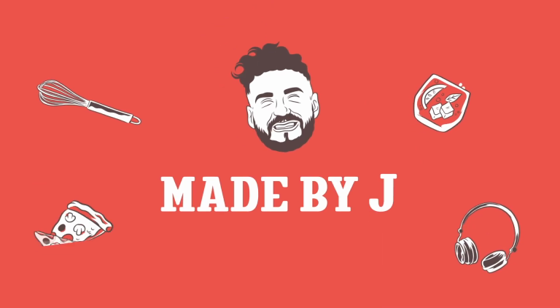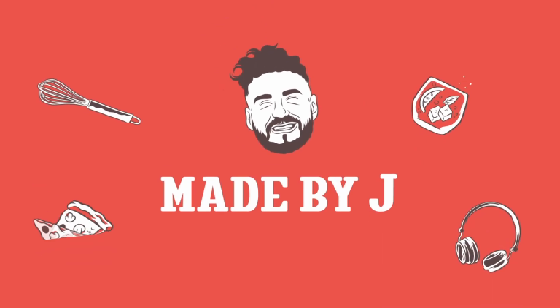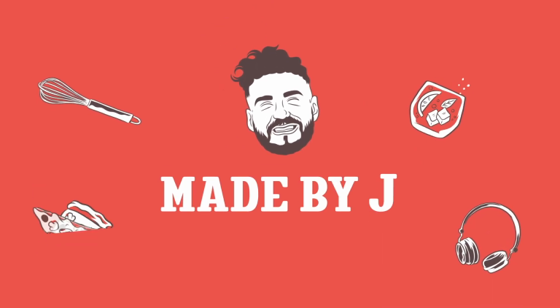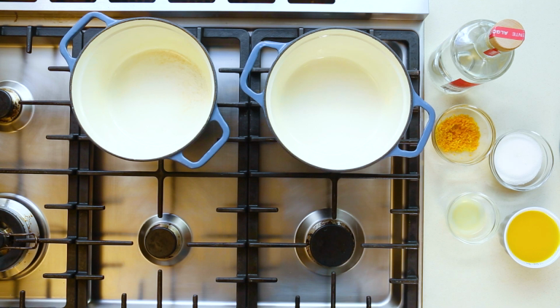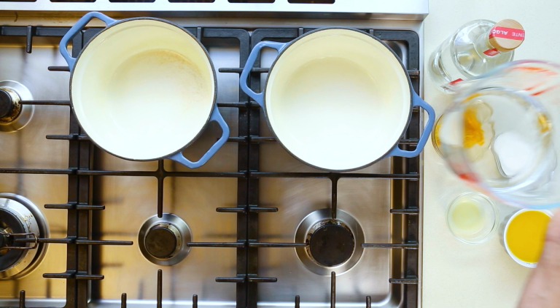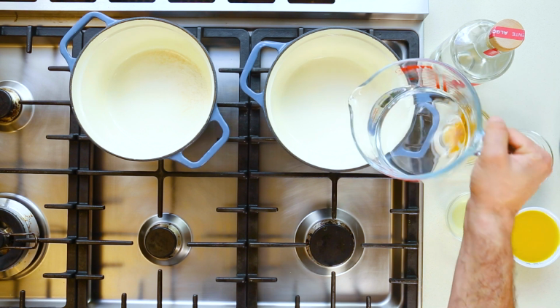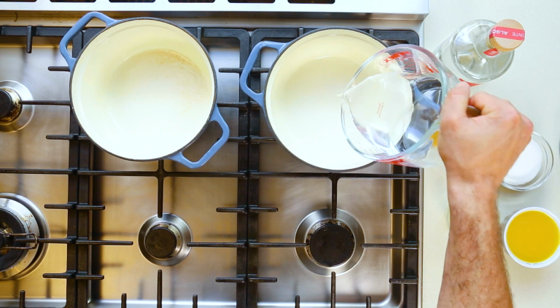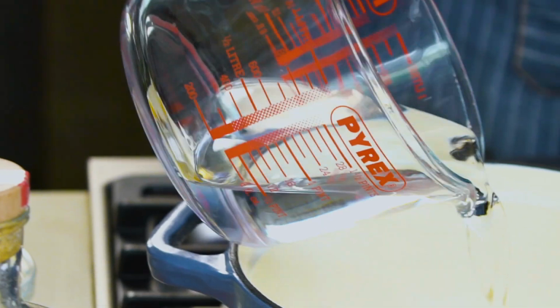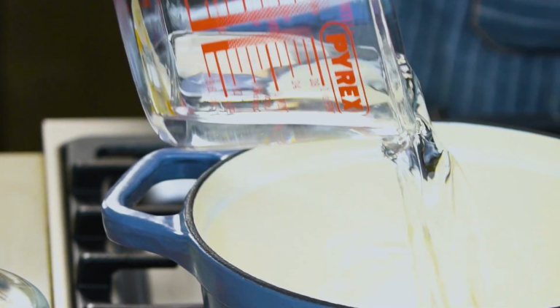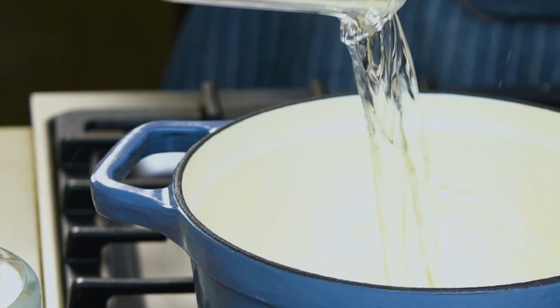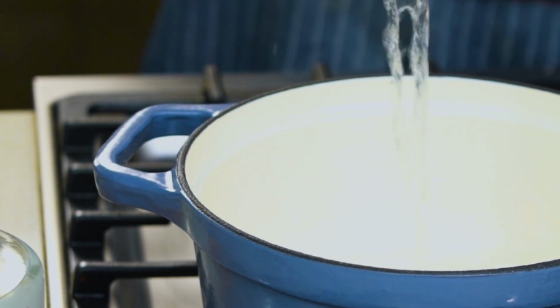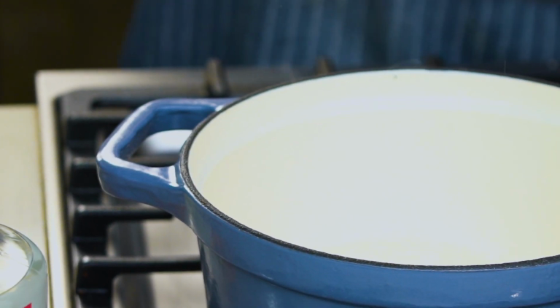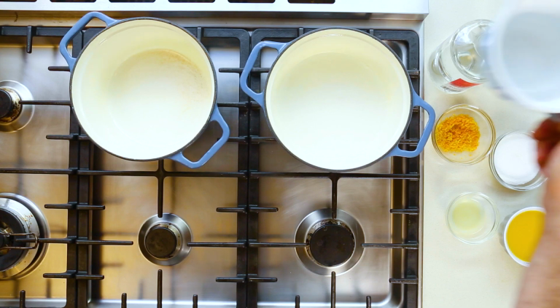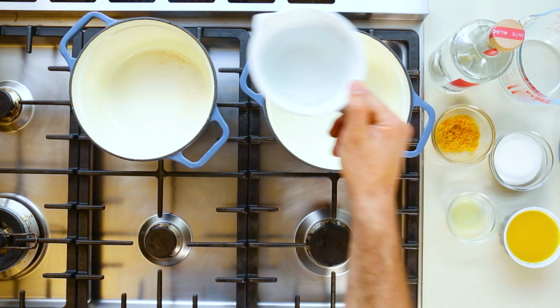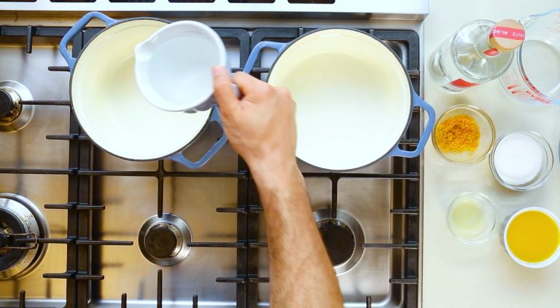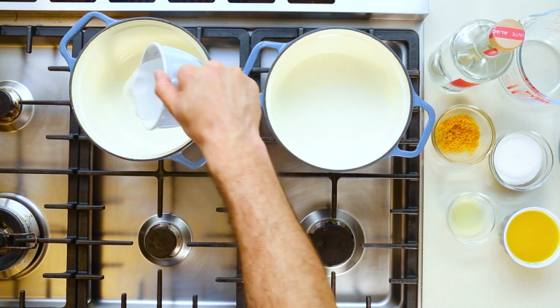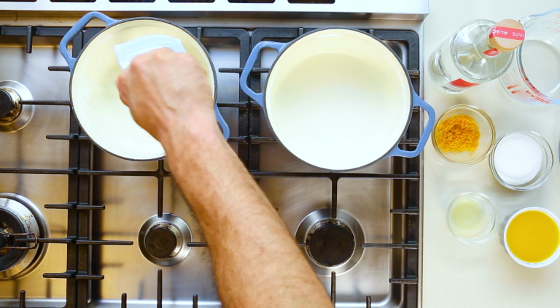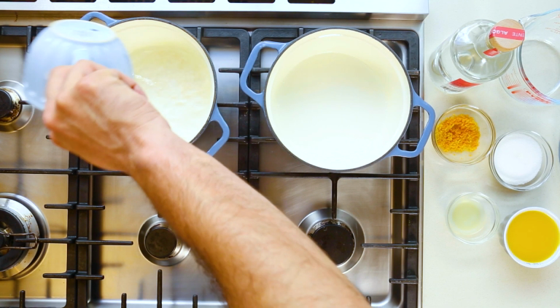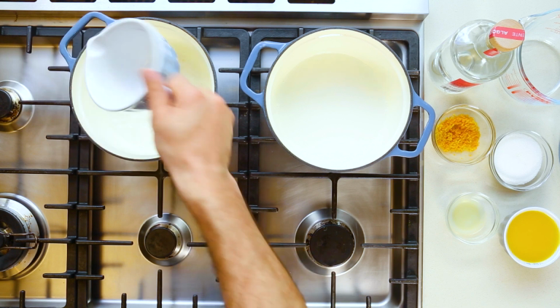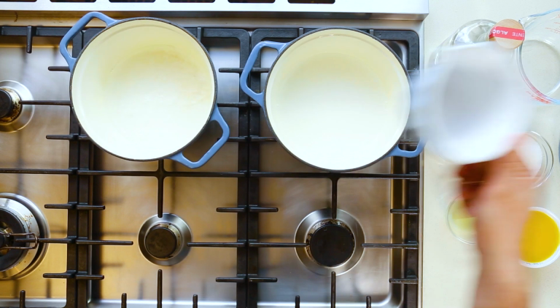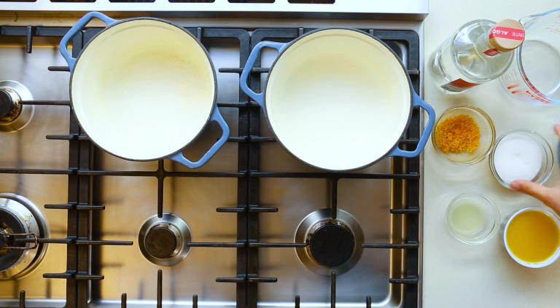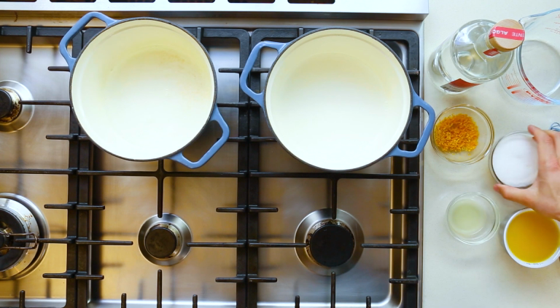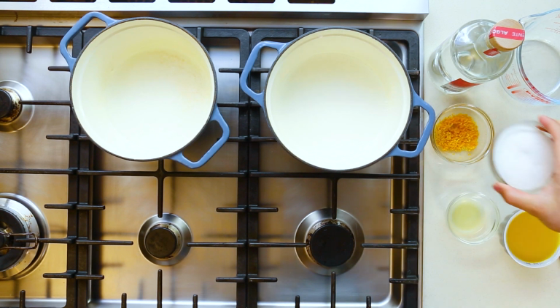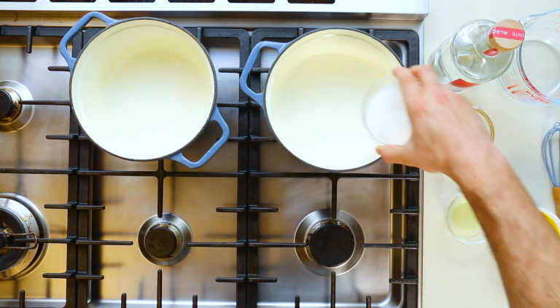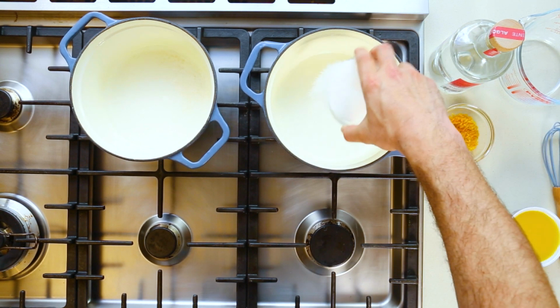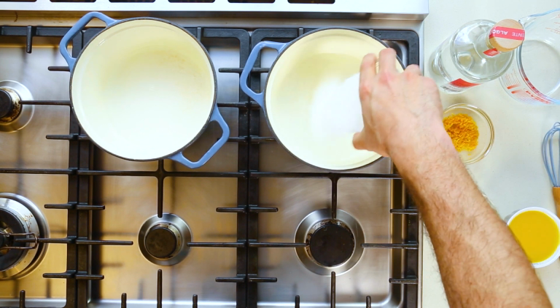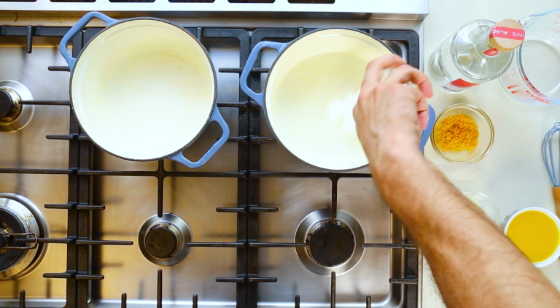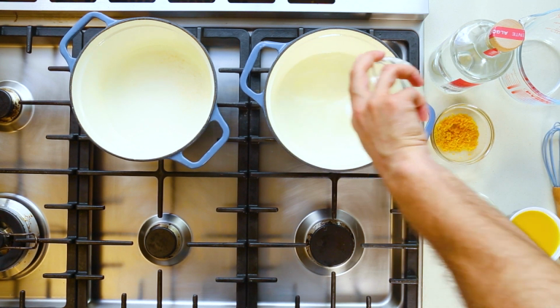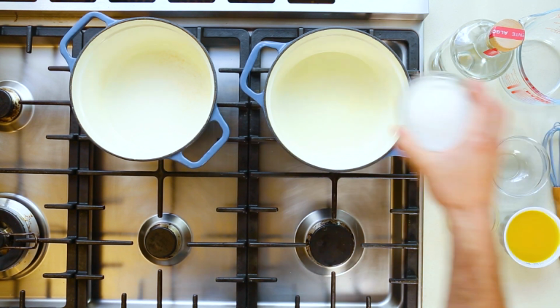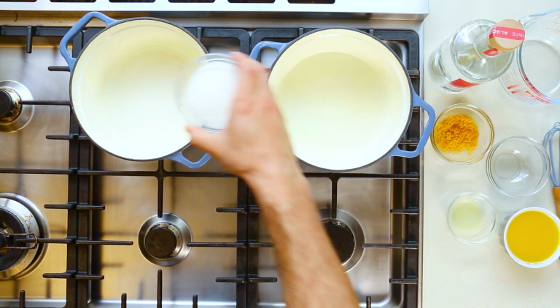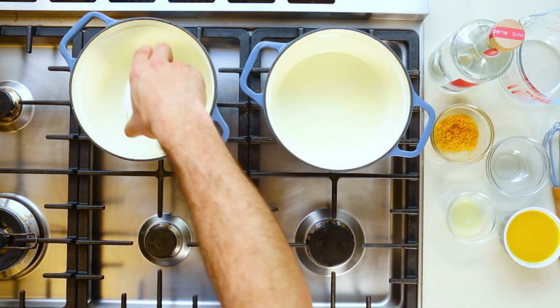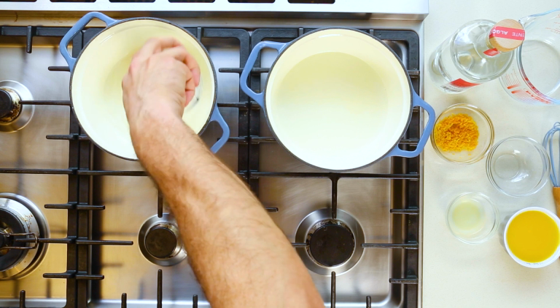Granita — an Italian dessert hailing from Sicily. It is one of my favorite ways to end a meal, because it's not overly sweet, it's rather refreshing. That's kind of how I like my desserts.